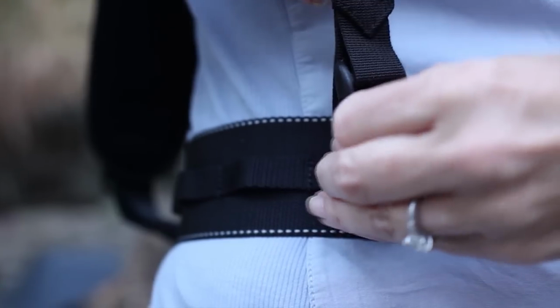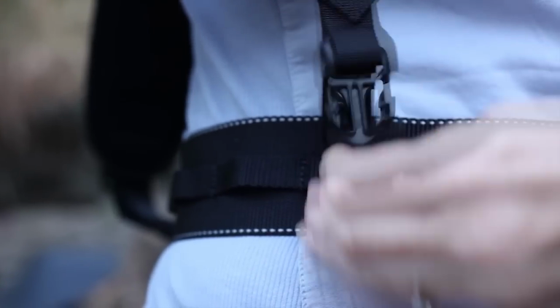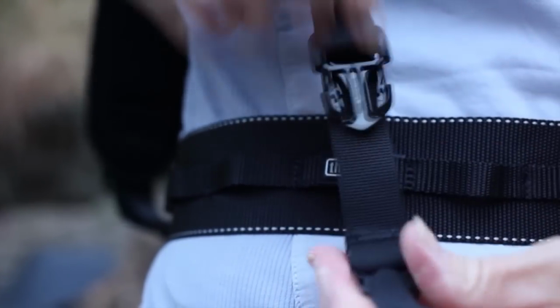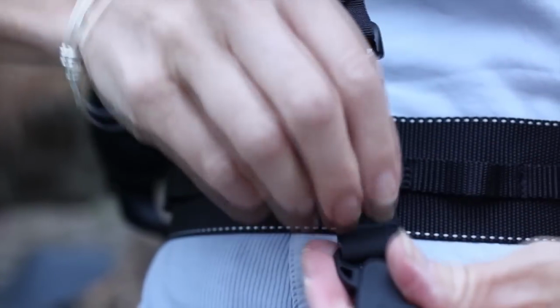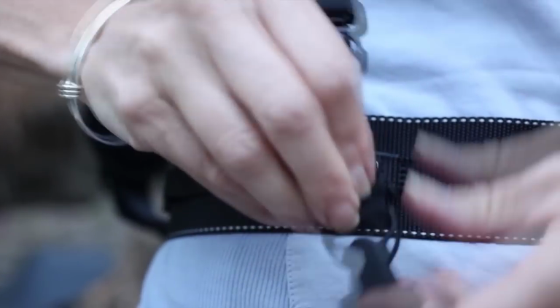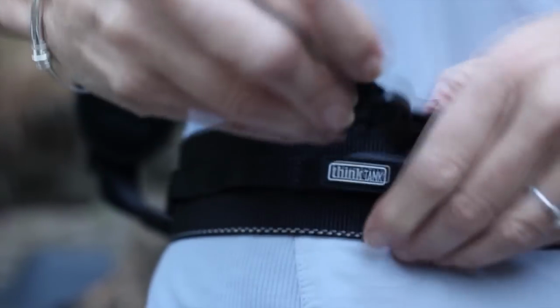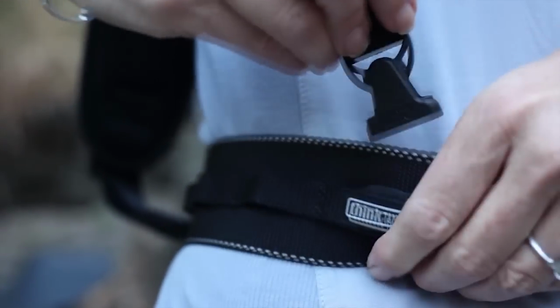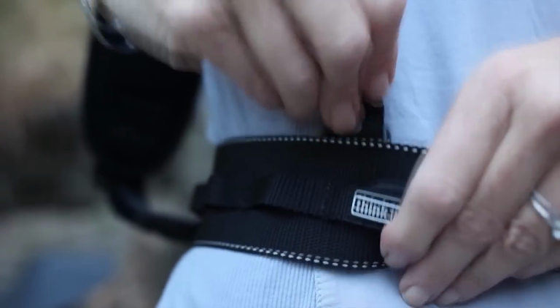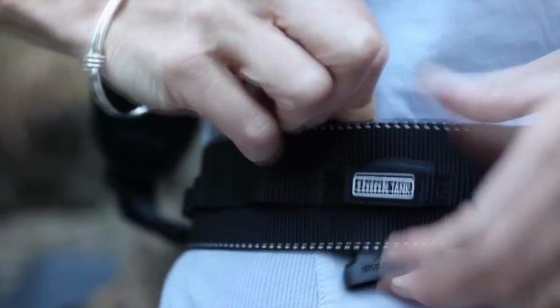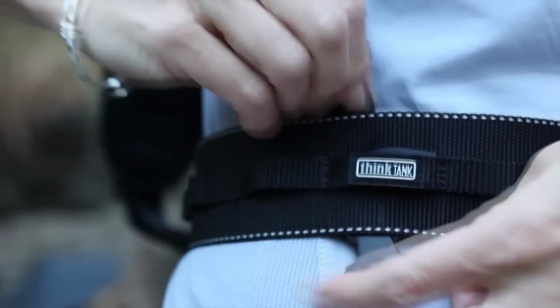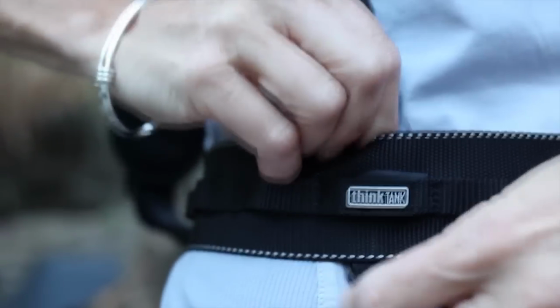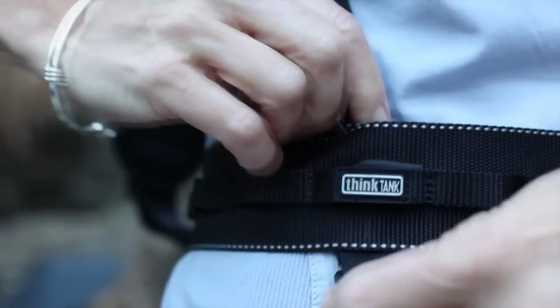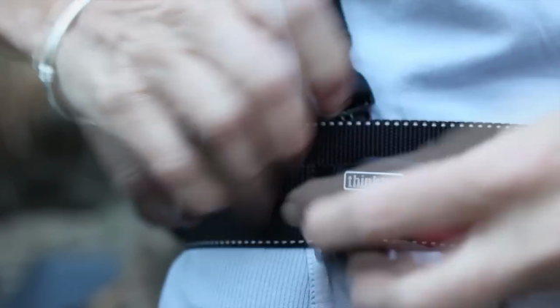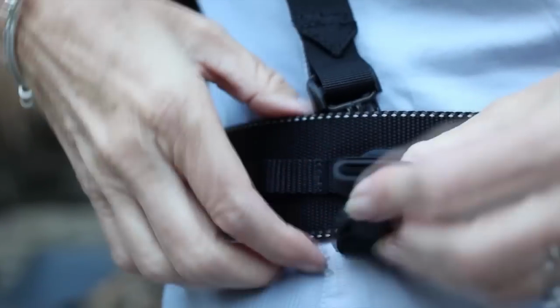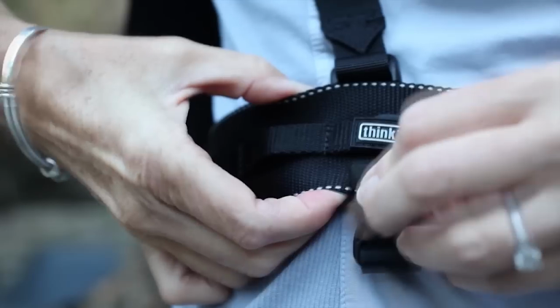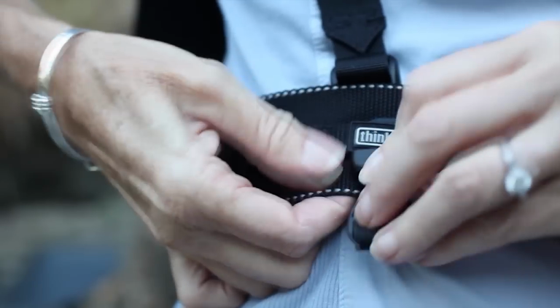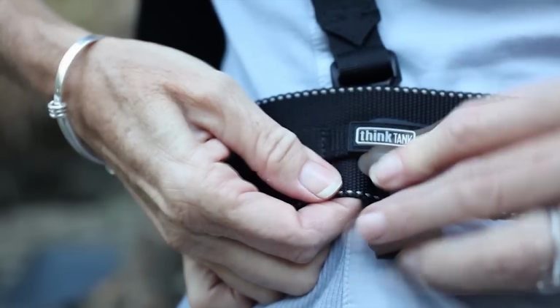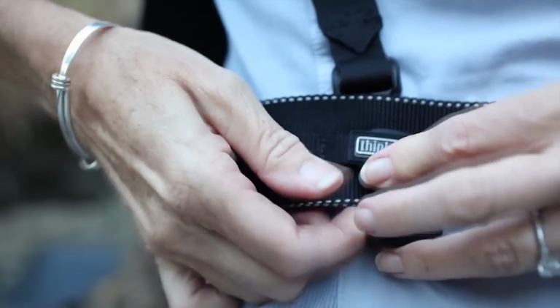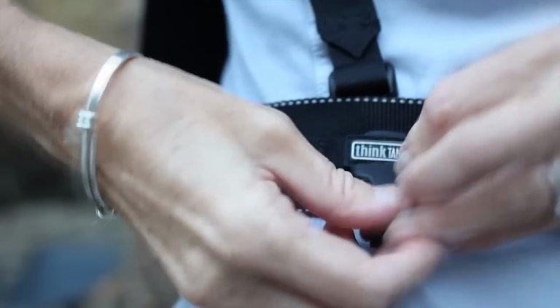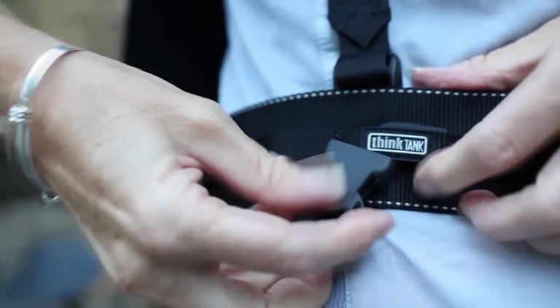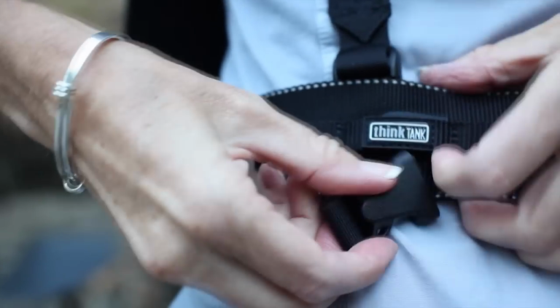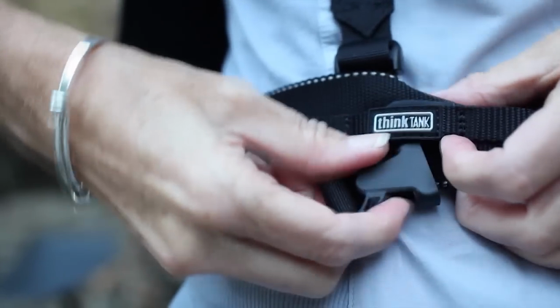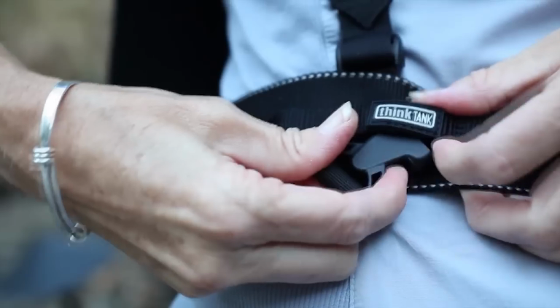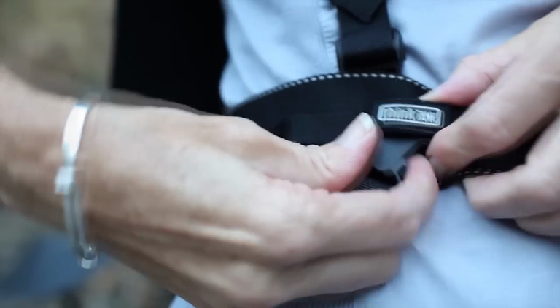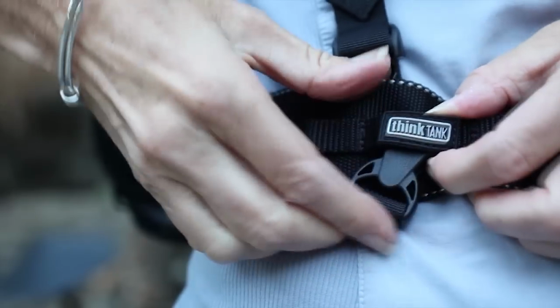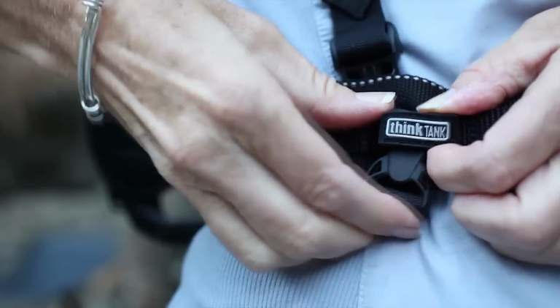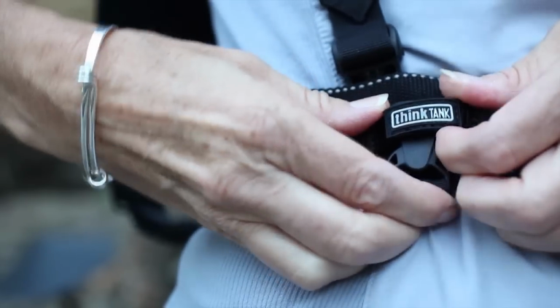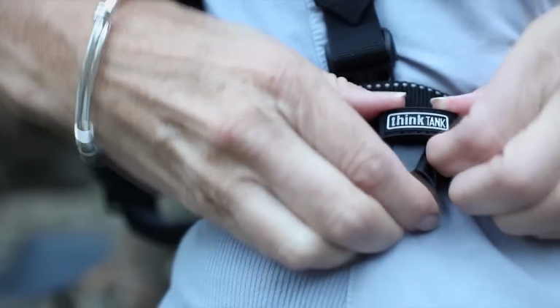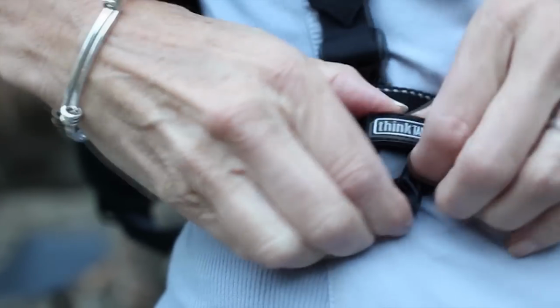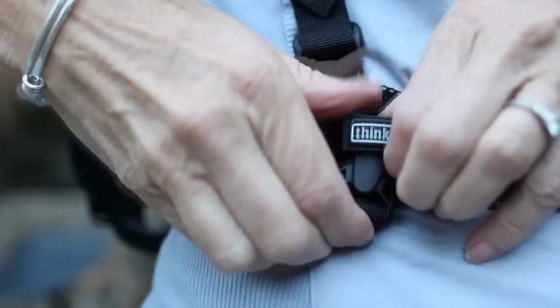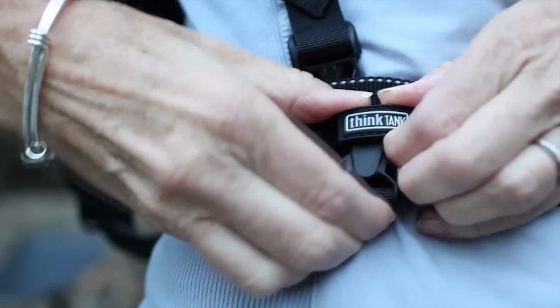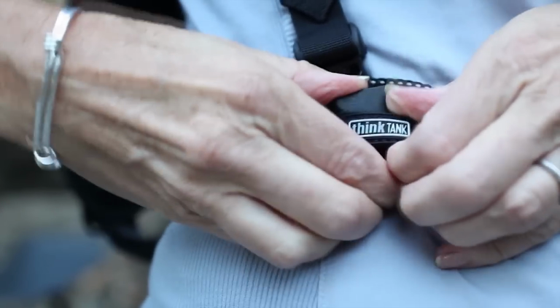Connect the rear harness strap following the same steps as the front straps. To keep the harness properly centered, insert the buckle through the webbing loop with the Think Tank logo.